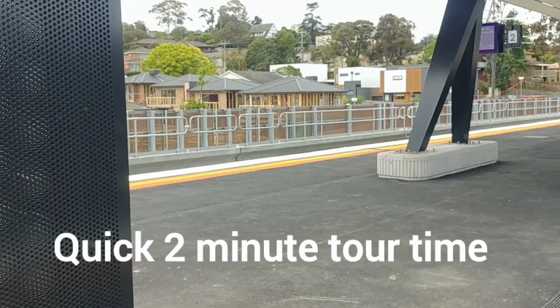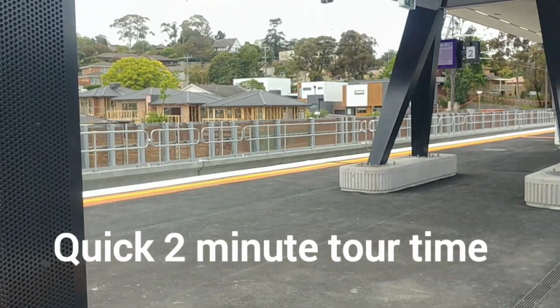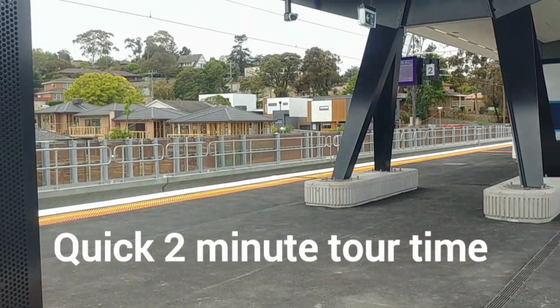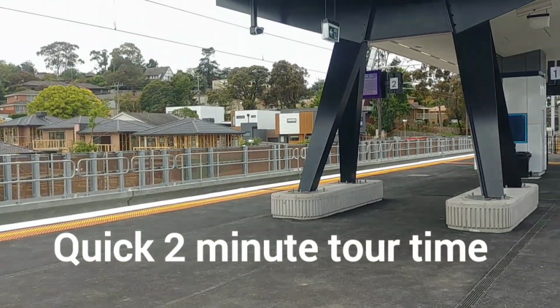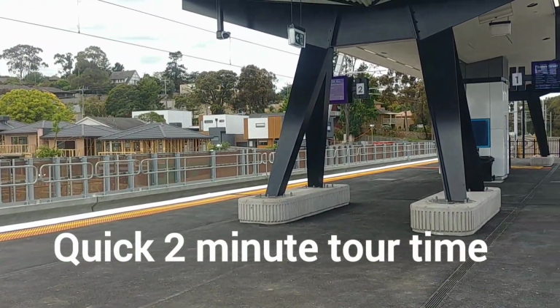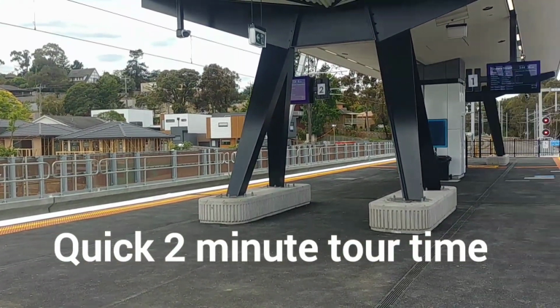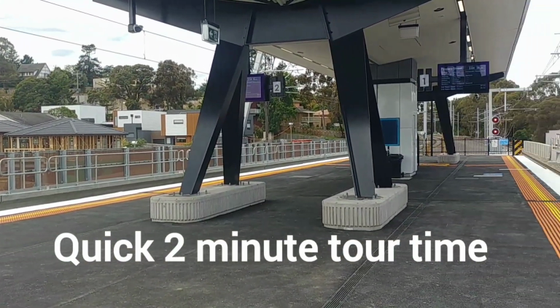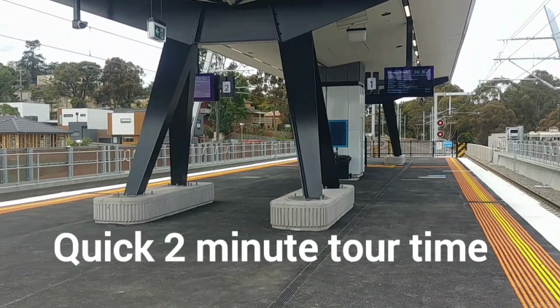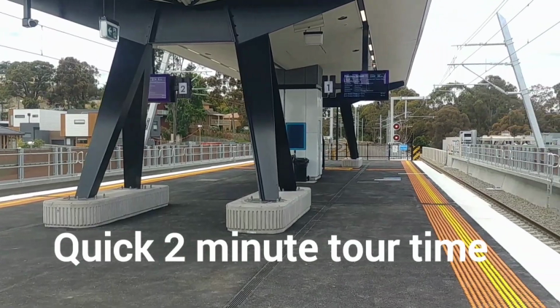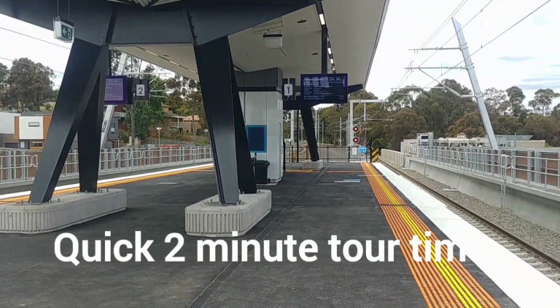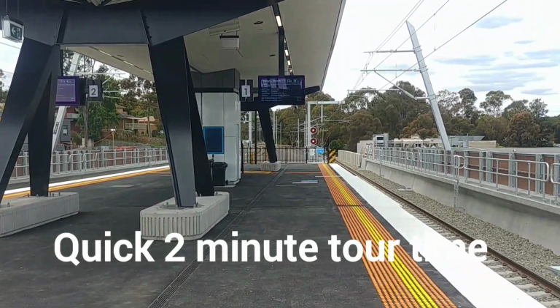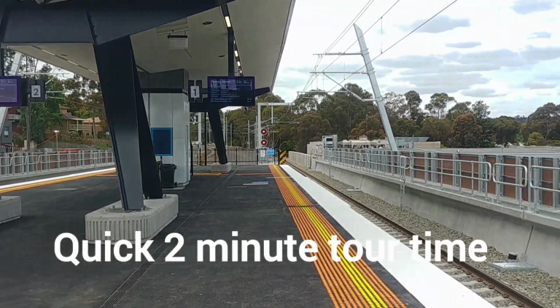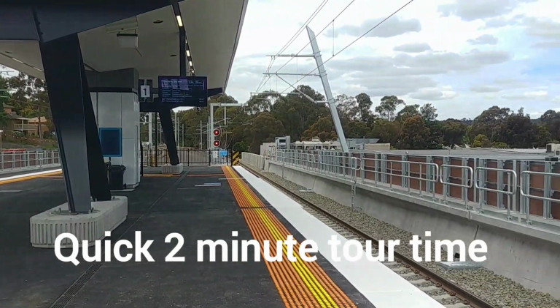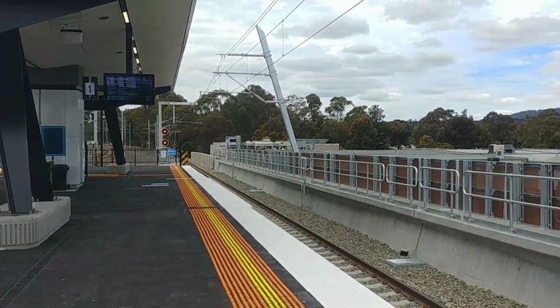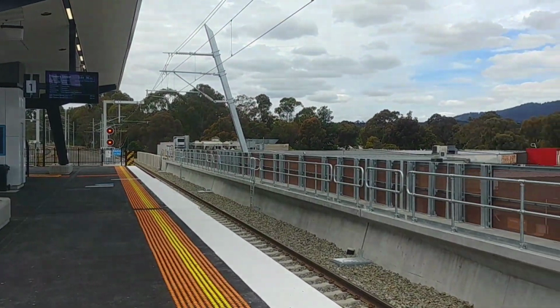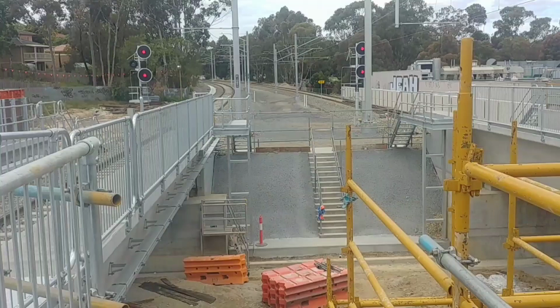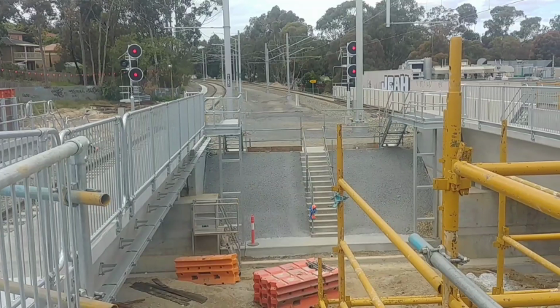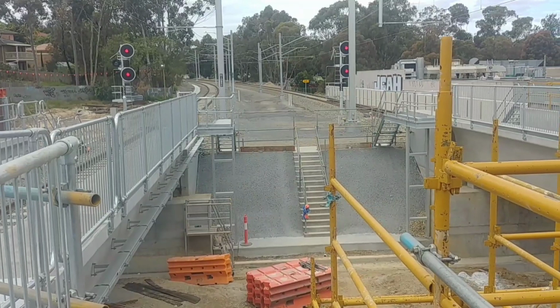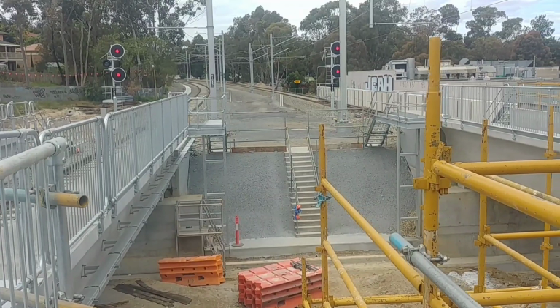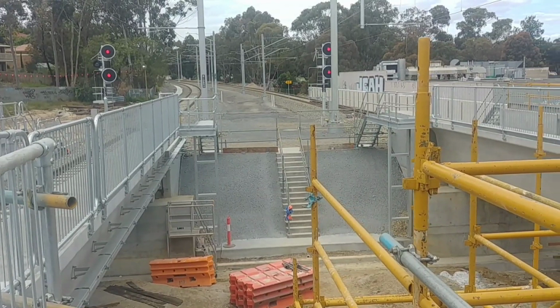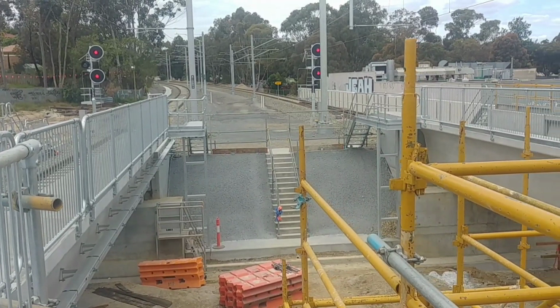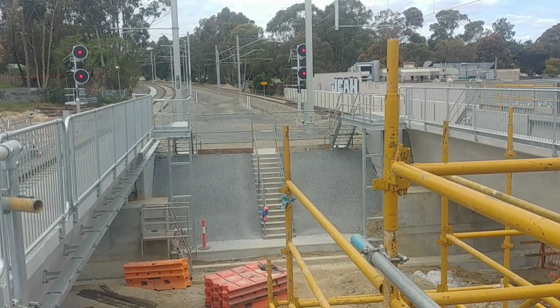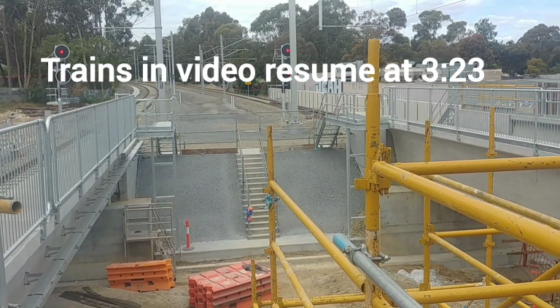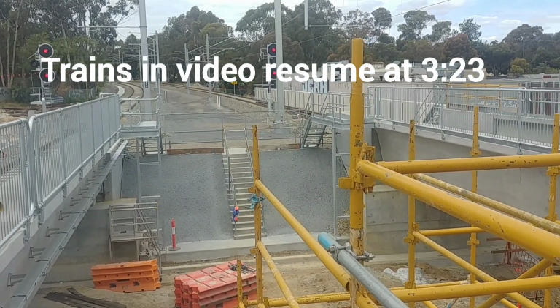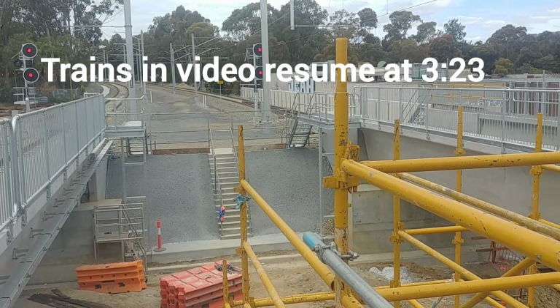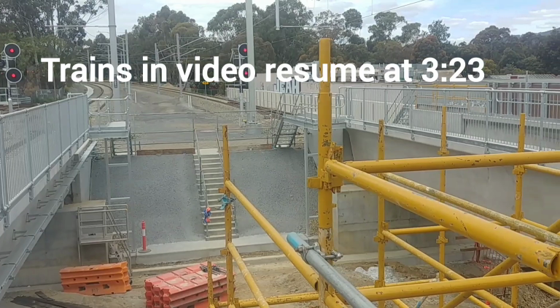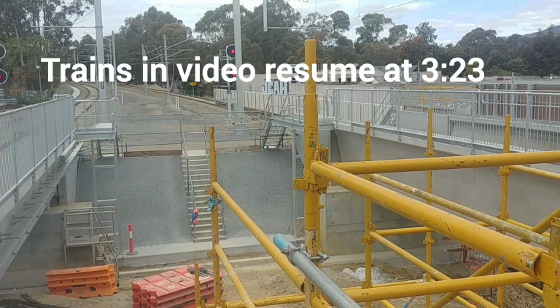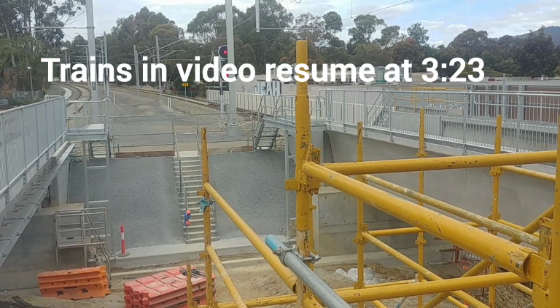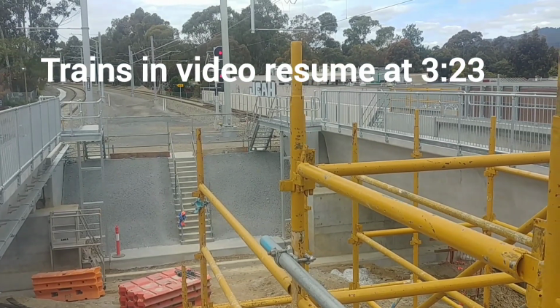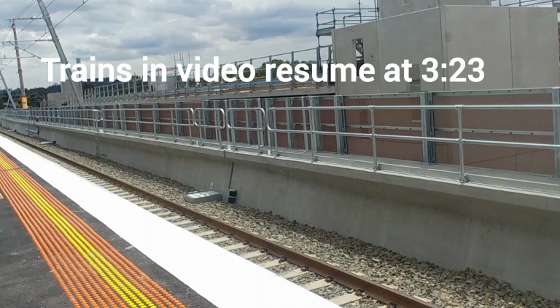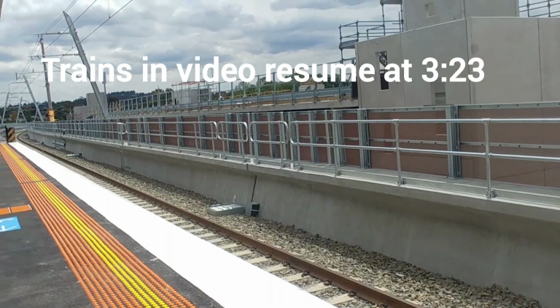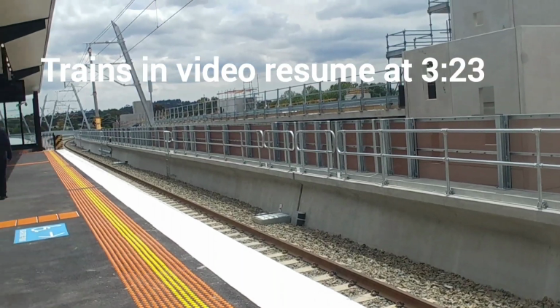This is the down end of the station and we can see some nice mountain views in the background. There's still a little bit of work that needs to be done around the actual station itself, even though the platforms are complete.